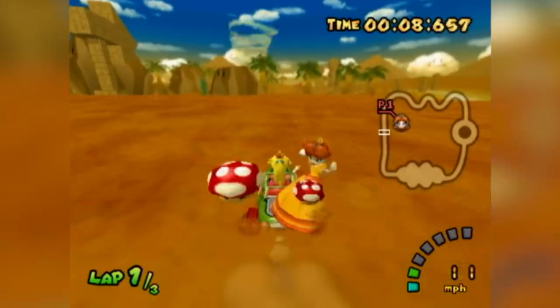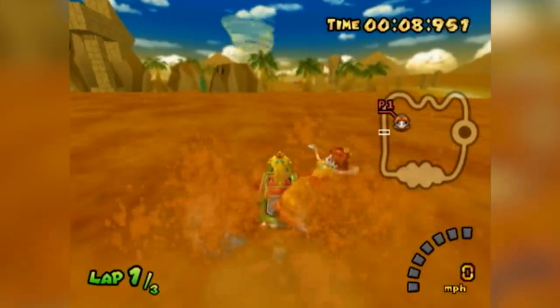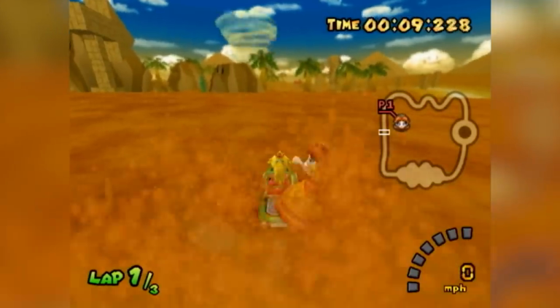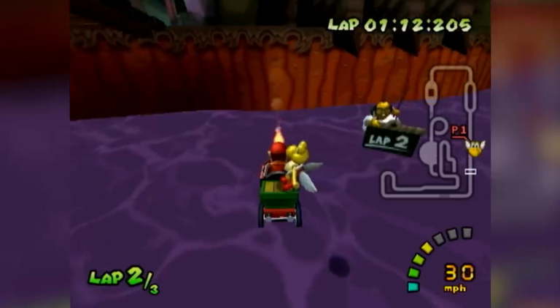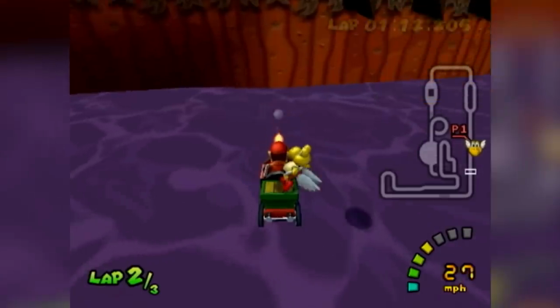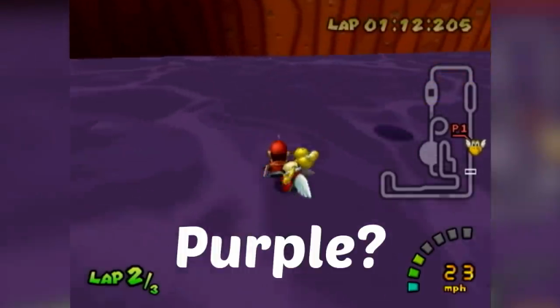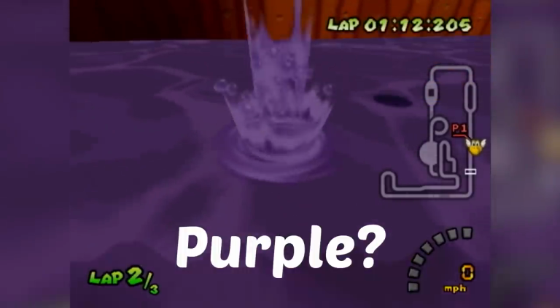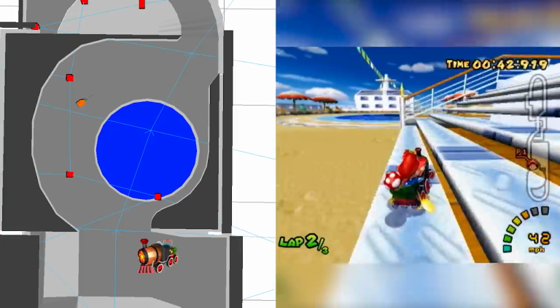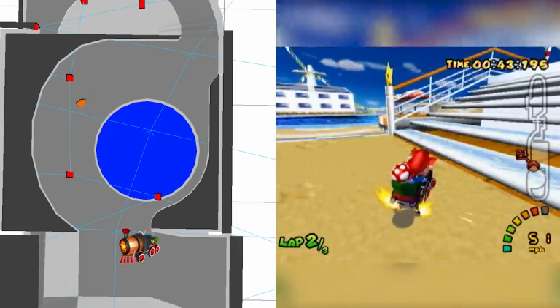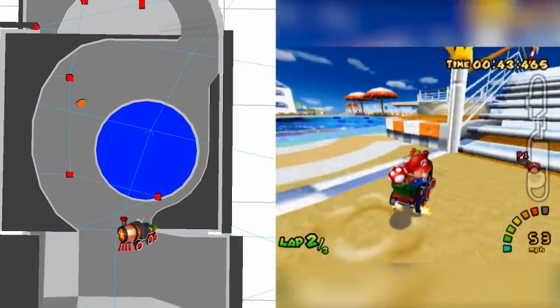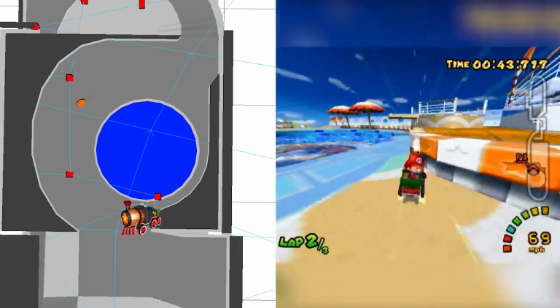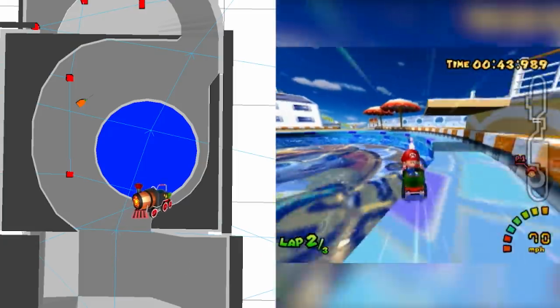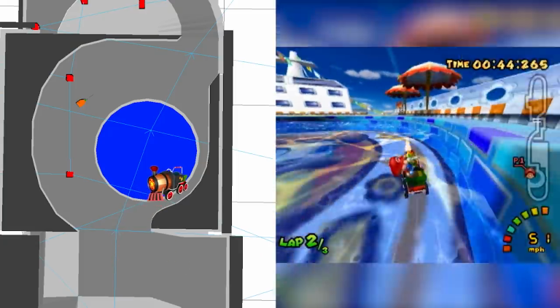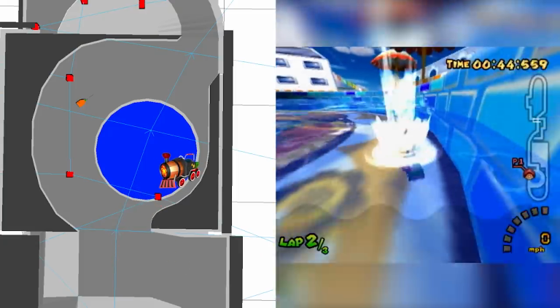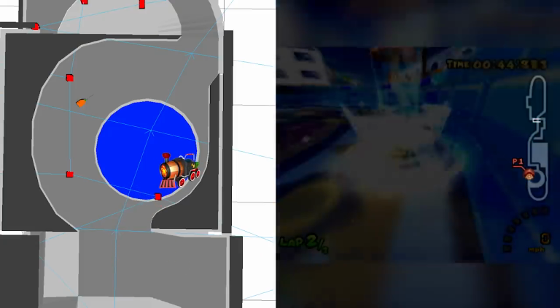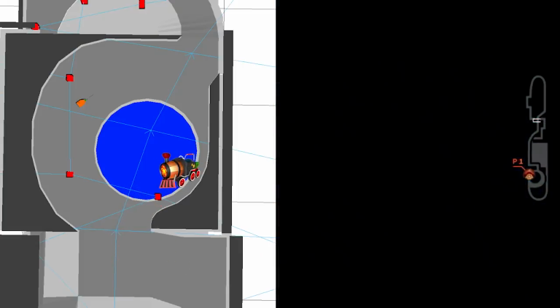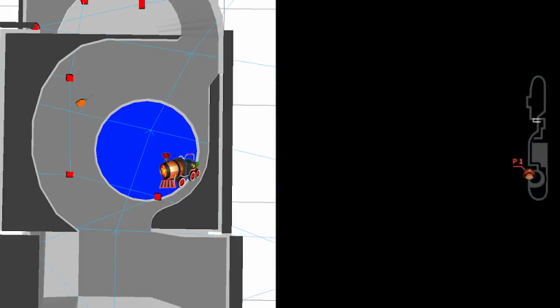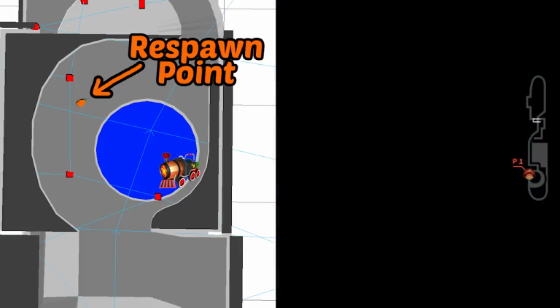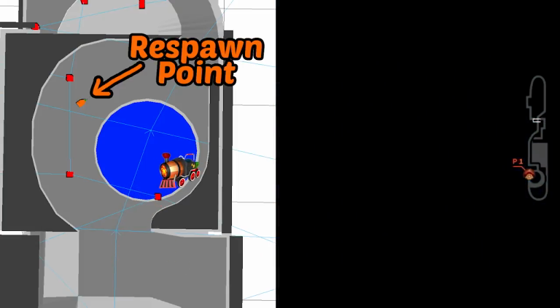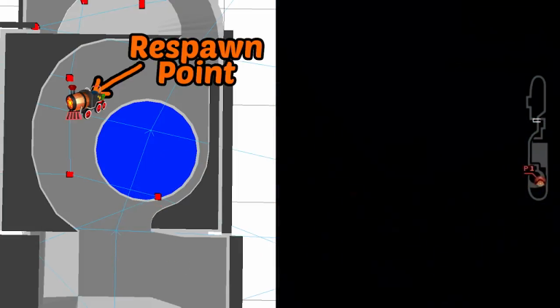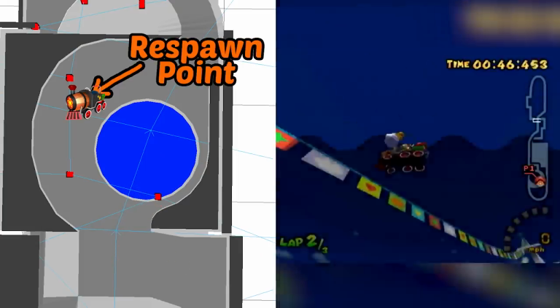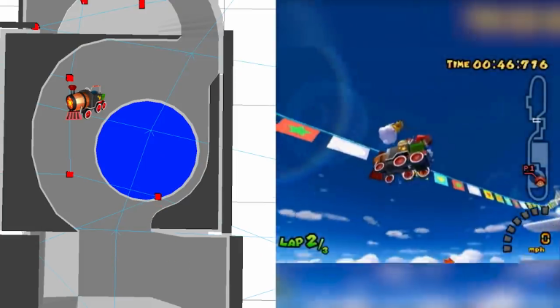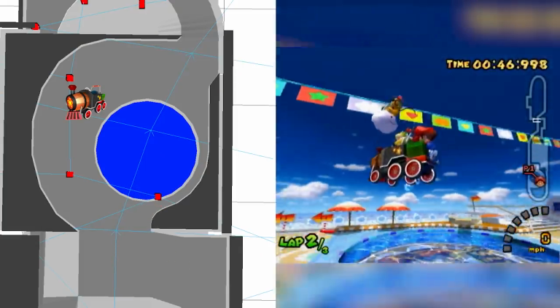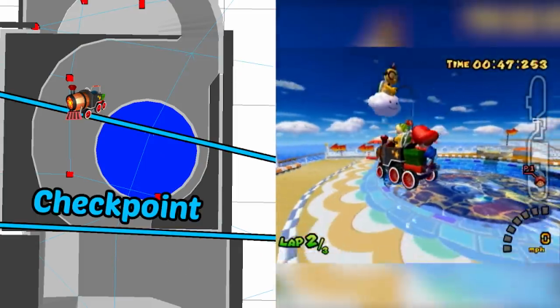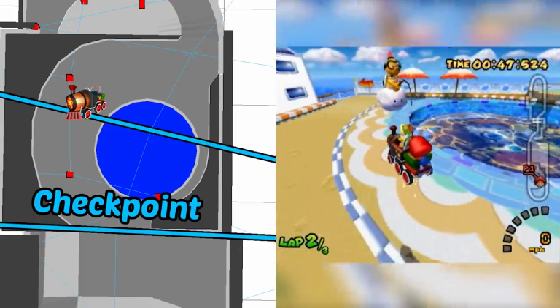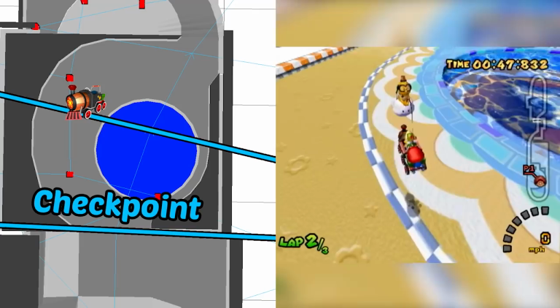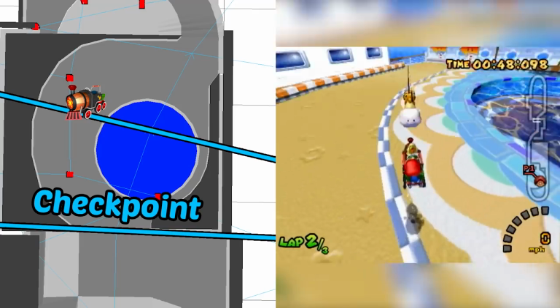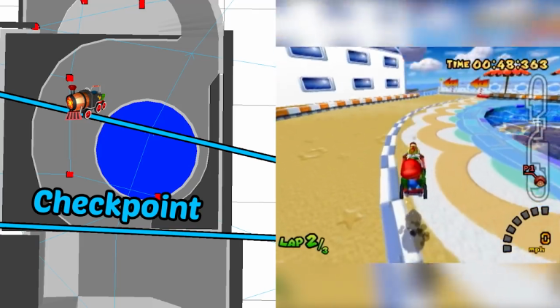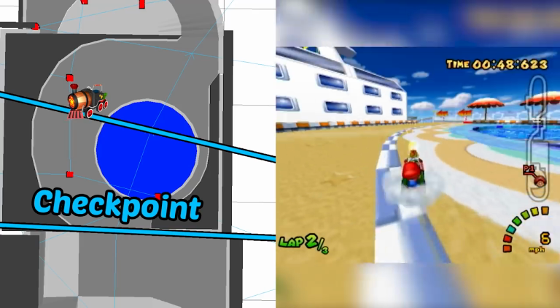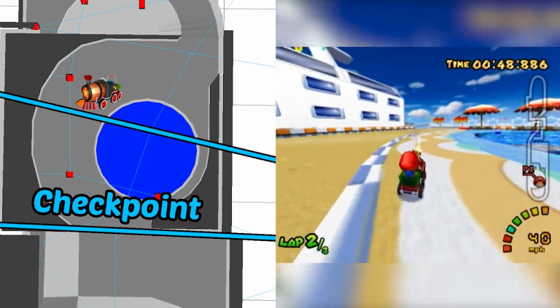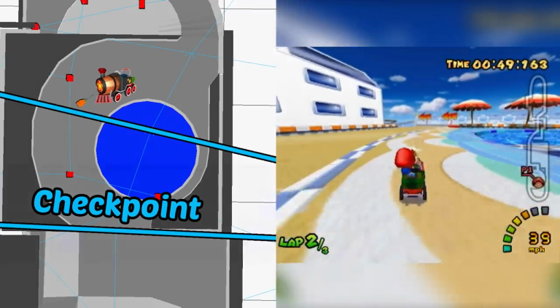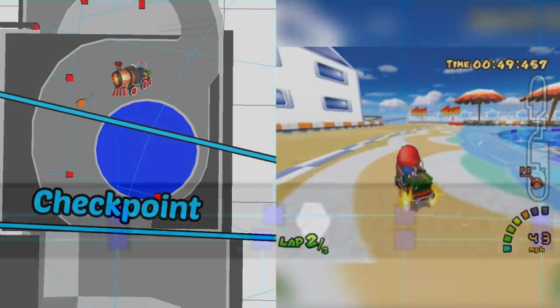Generally, checkpoints follow a similar structure across the Mario Kart series. Each checkpoint is a small area that extends to the next checkpoint. They're ordered starting with checkpoint 0, then 1, 2, and so on for however many checkpoints are in the track. So if falling off always leads to a Lakitu Zone, what could Out of Bounds mean?